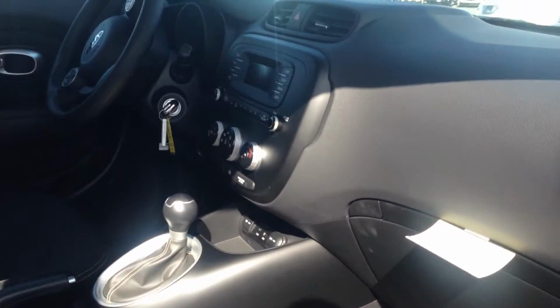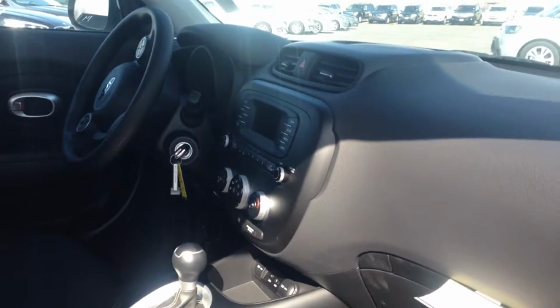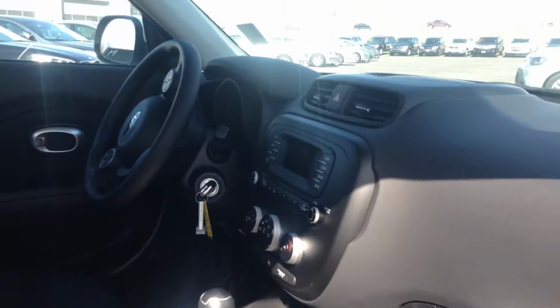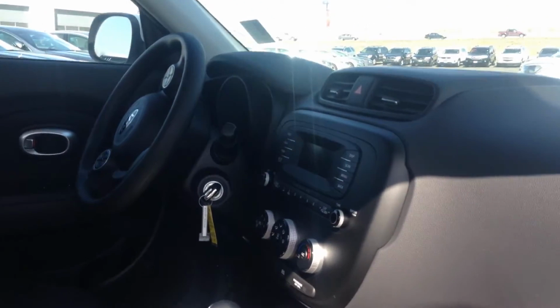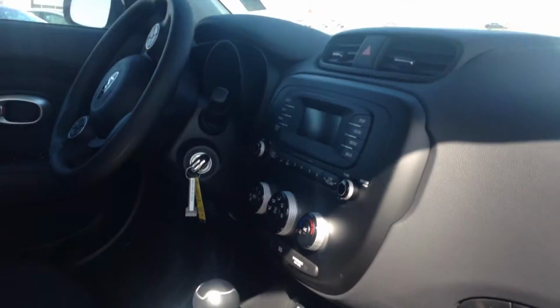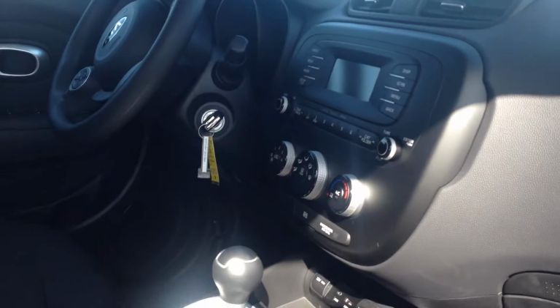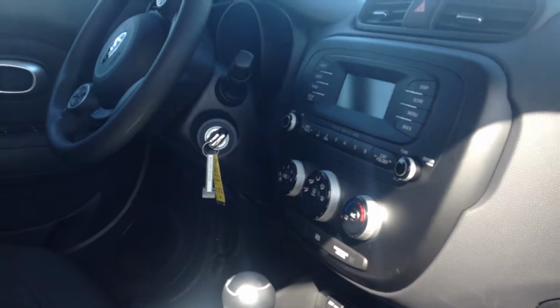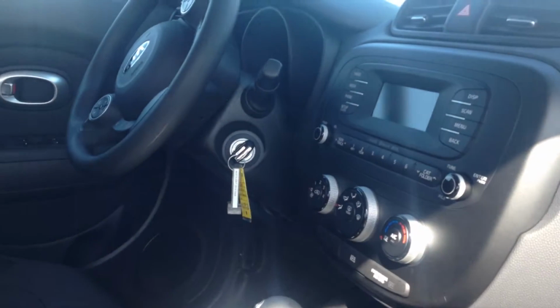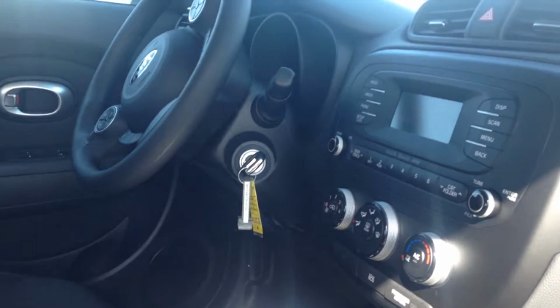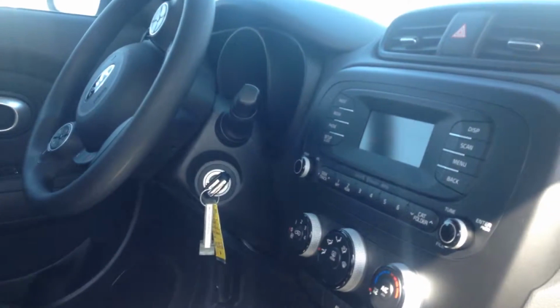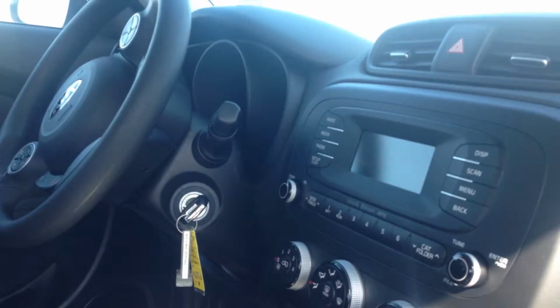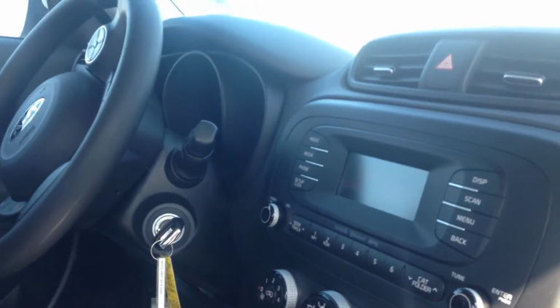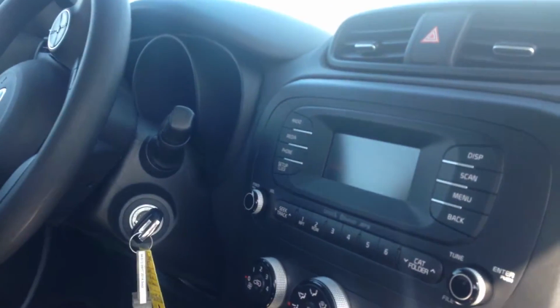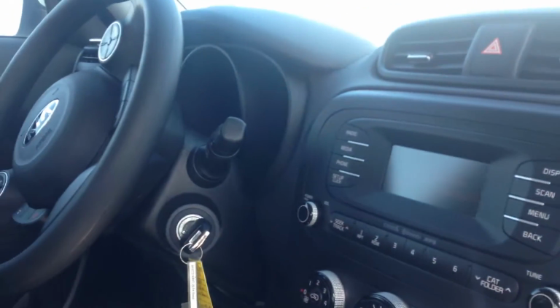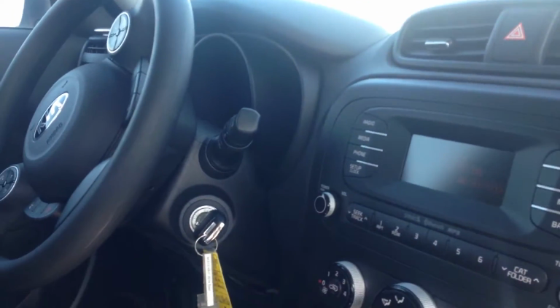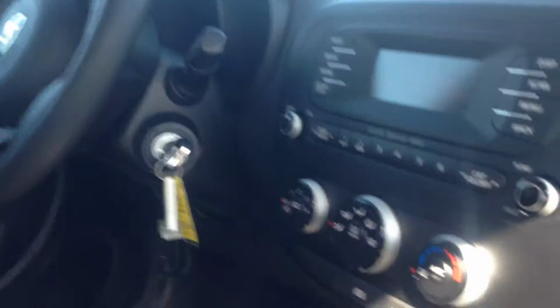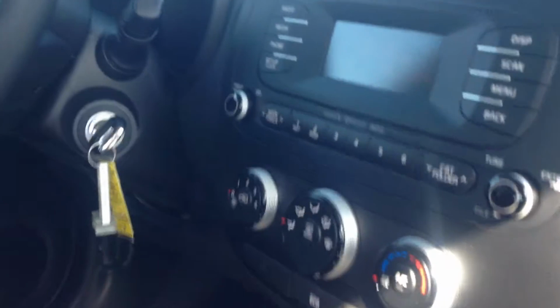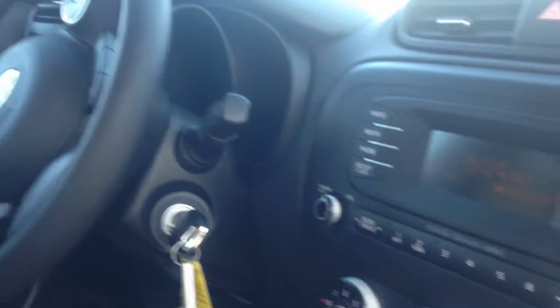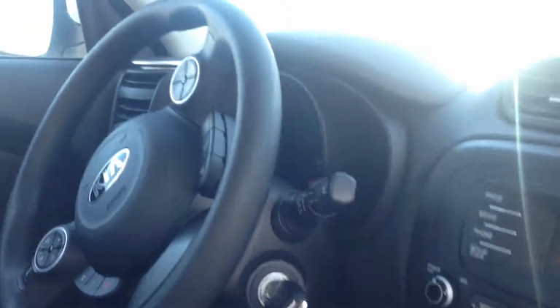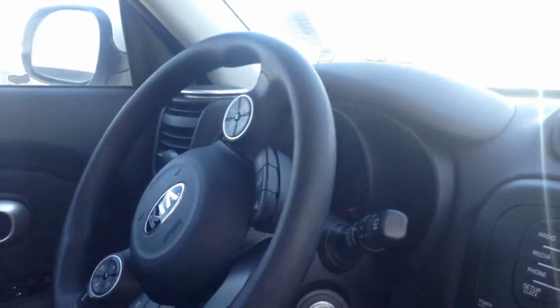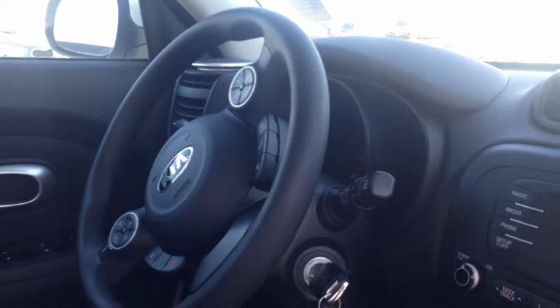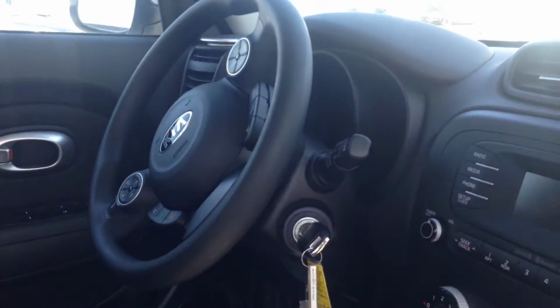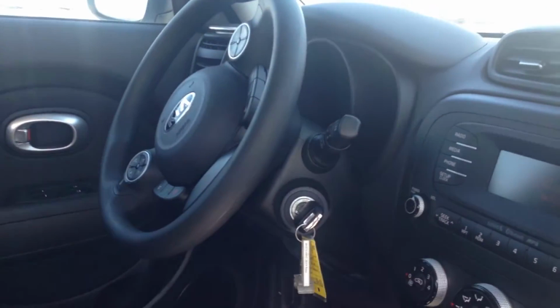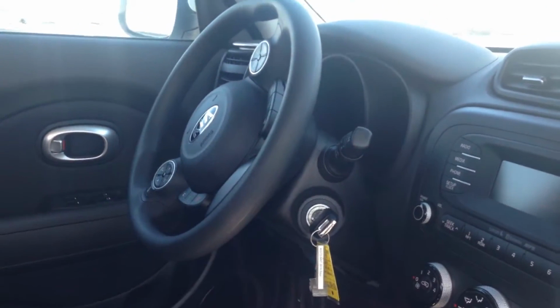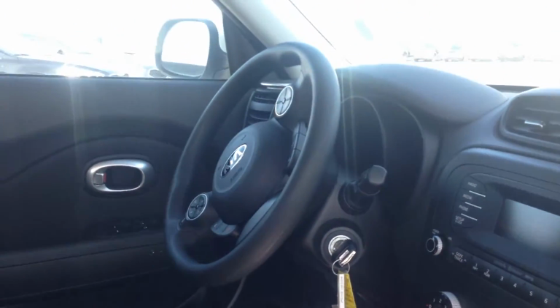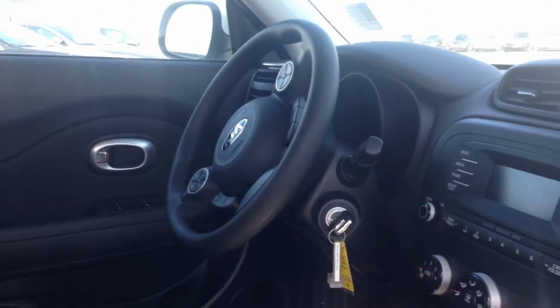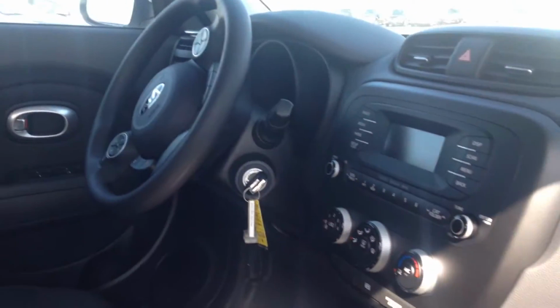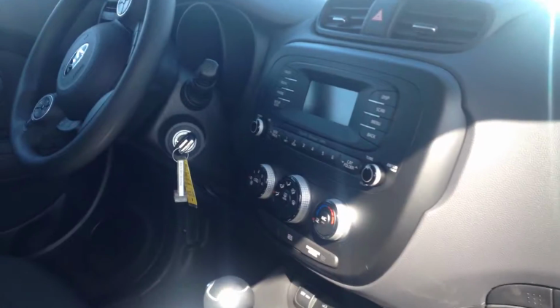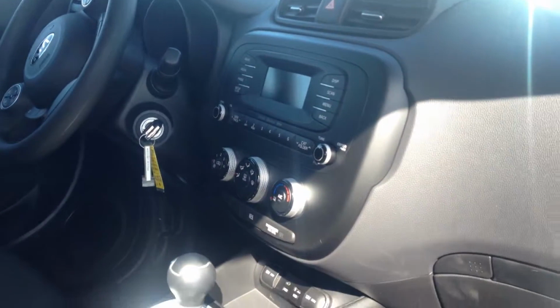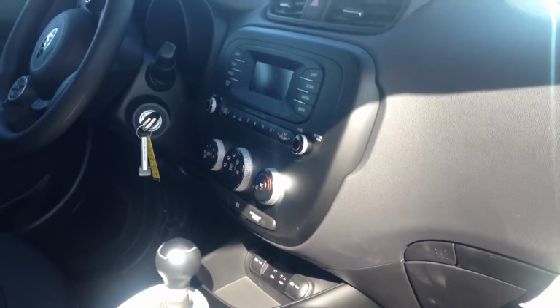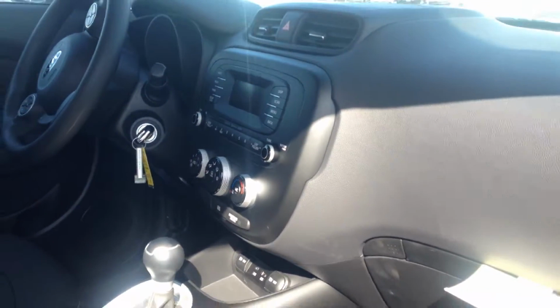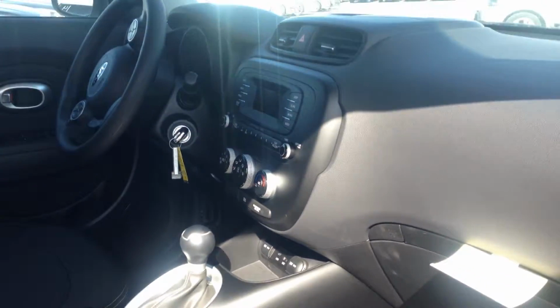I wanted to show you how it's got hip room here to get into the cockpit of the vehicle. It's got a 2.0 liter engine, Bluetooth capability, power windows, power locks, and auxiliary and USB connection.